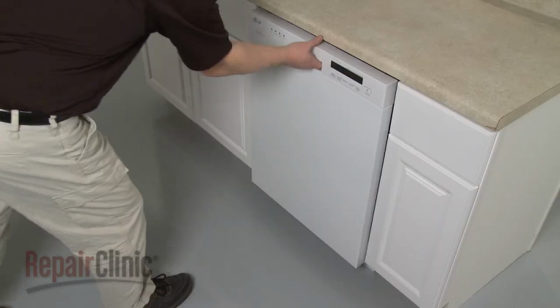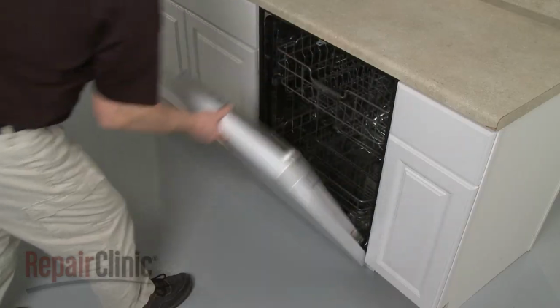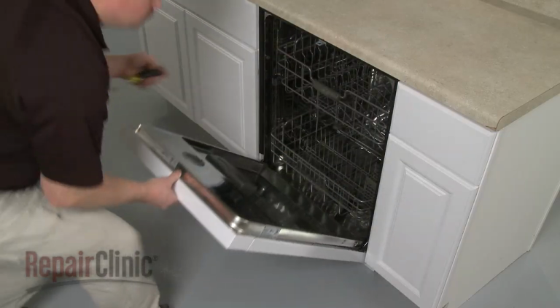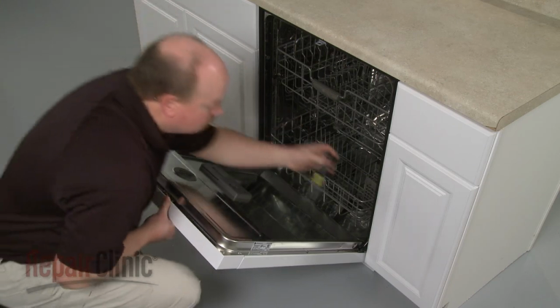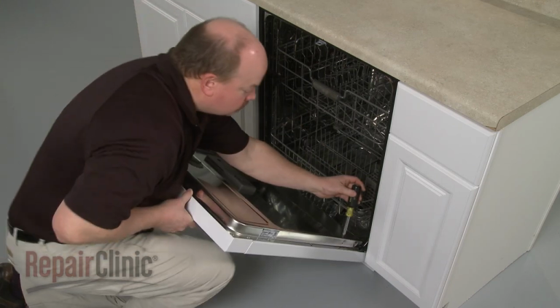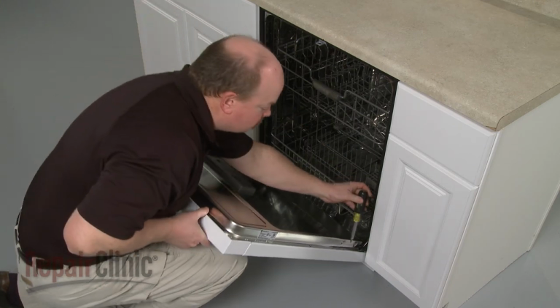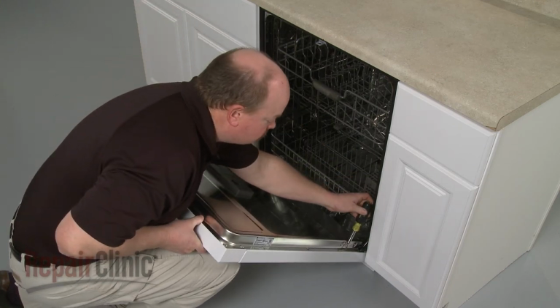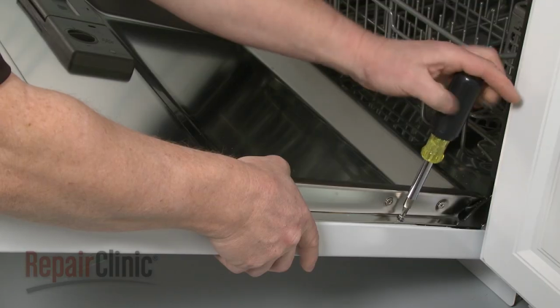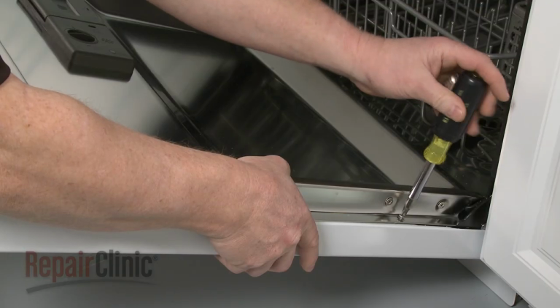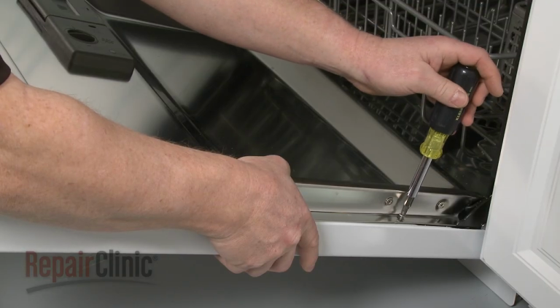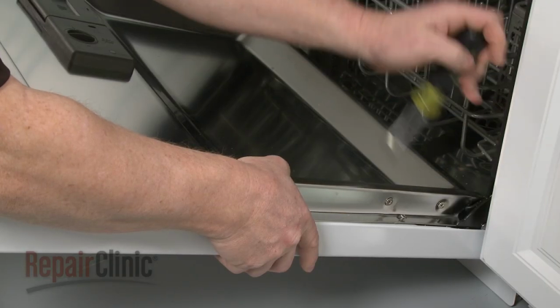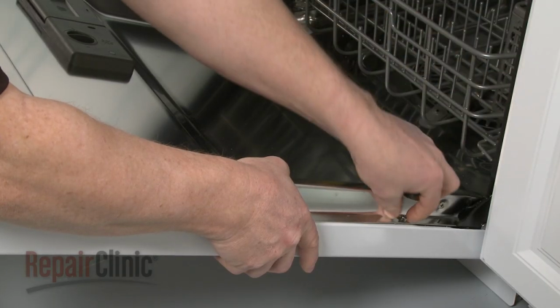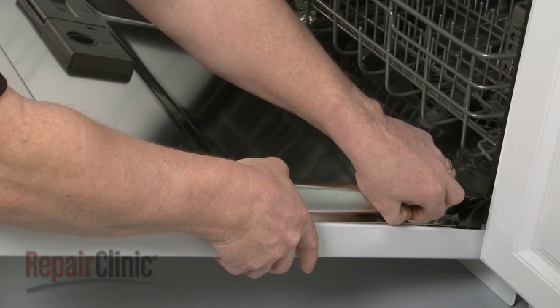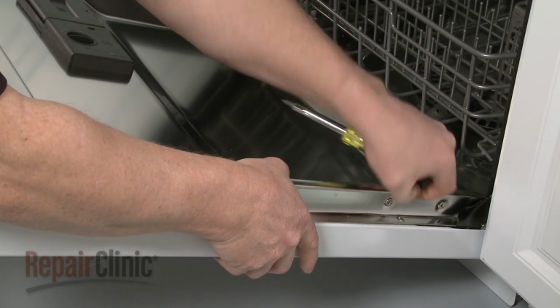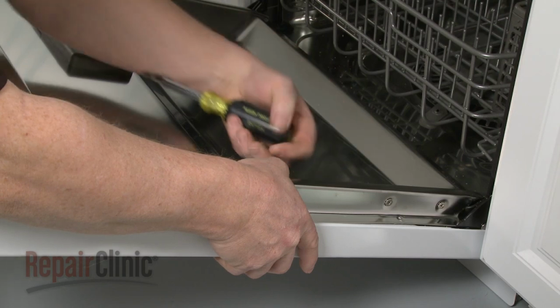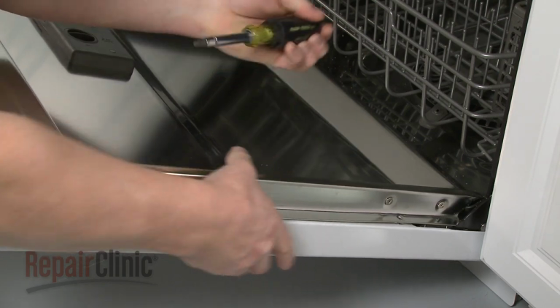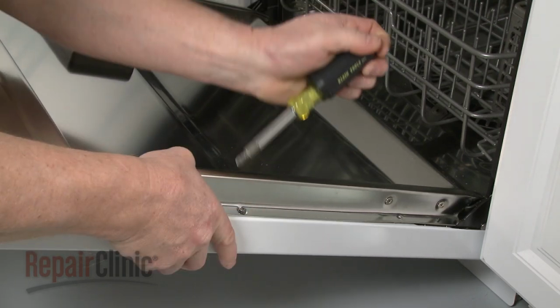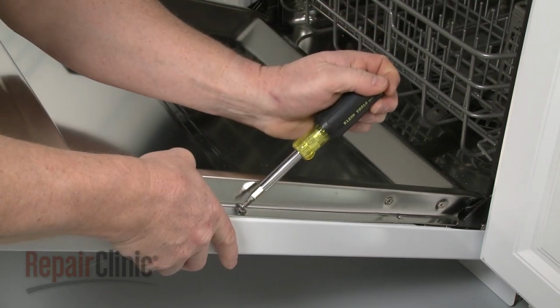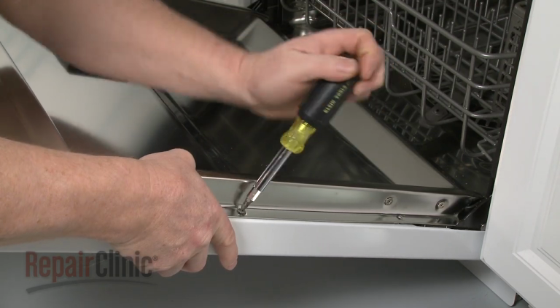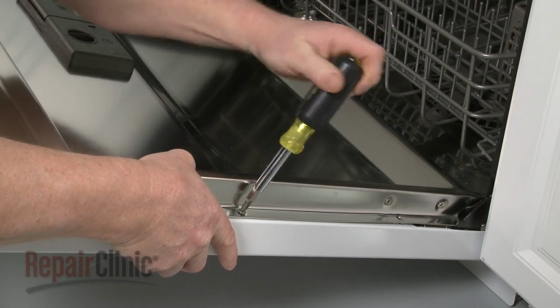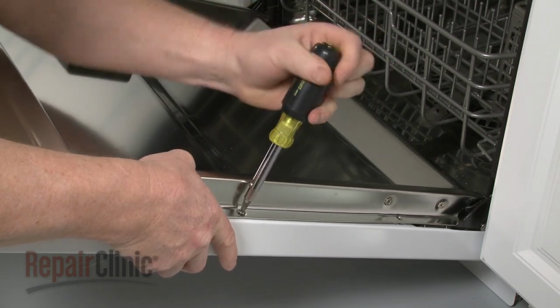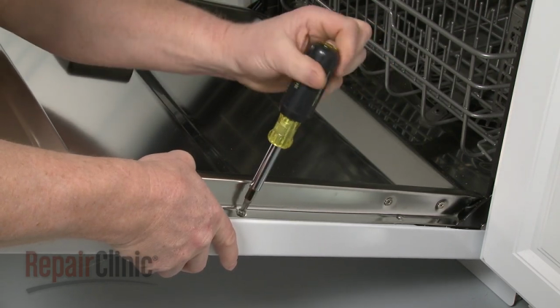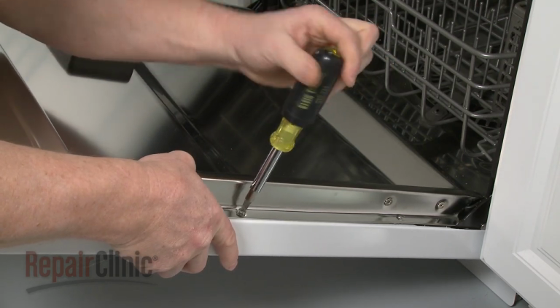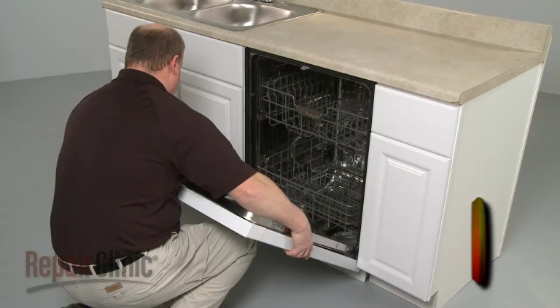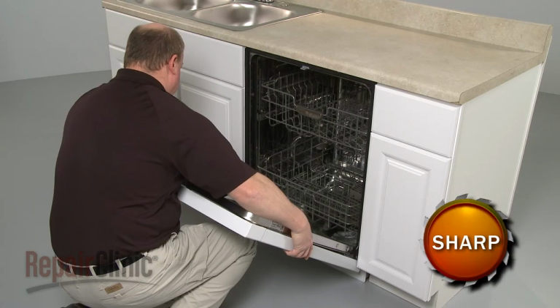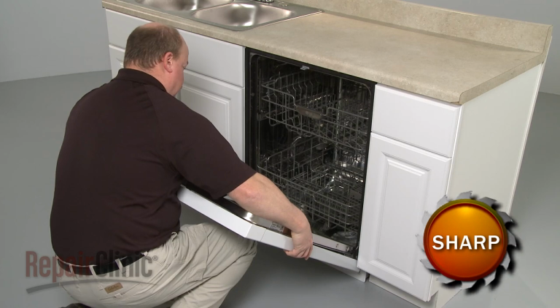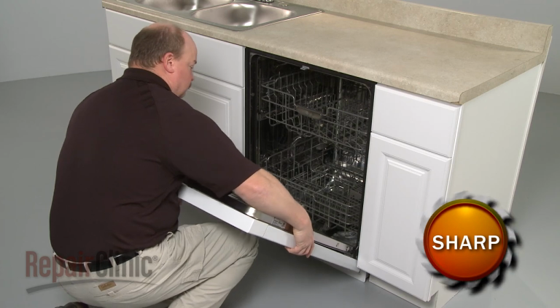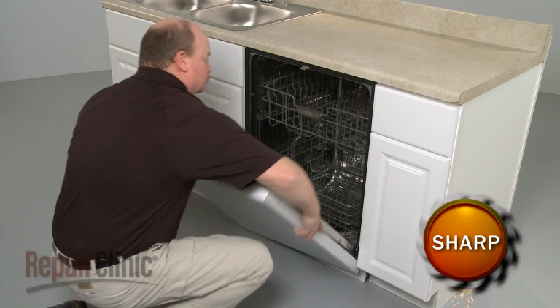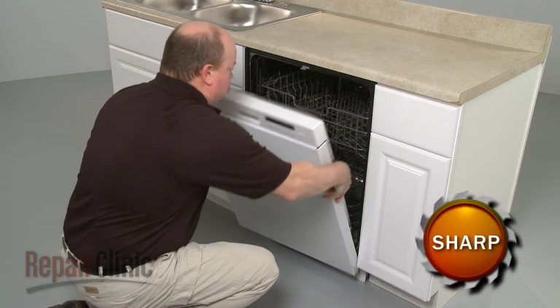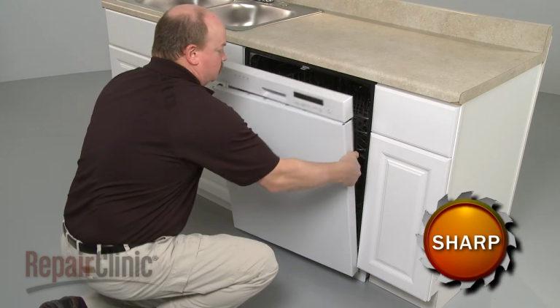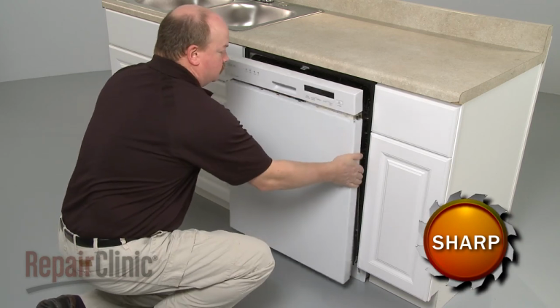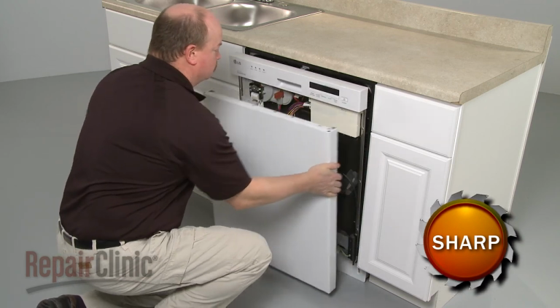To replace the detergent dispenser, your first step is to open the dishwasher door and remove the screws securing the outer door panel. With the screws removed, pull the outer door panel off.